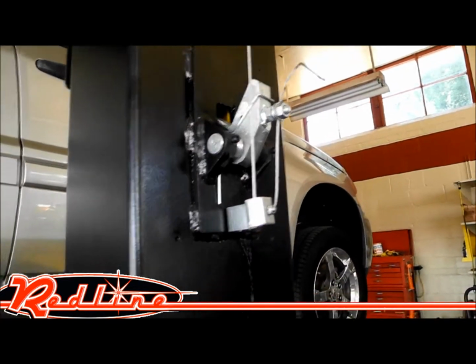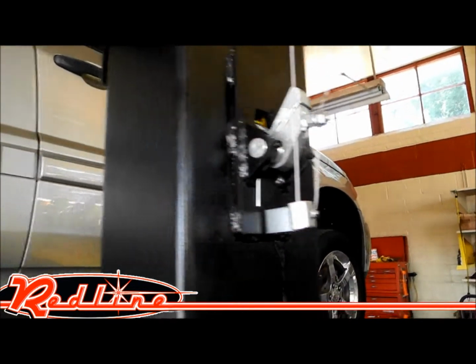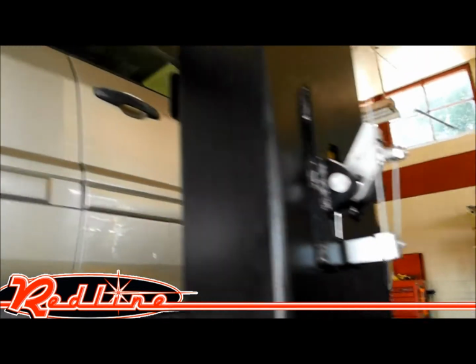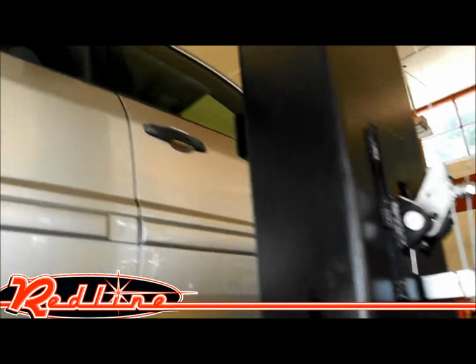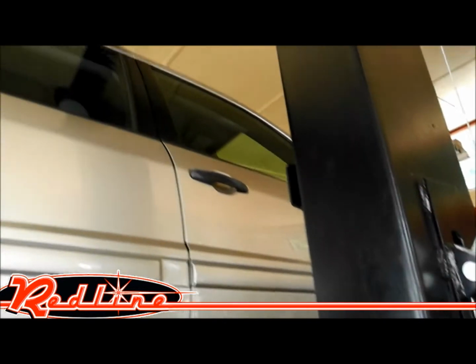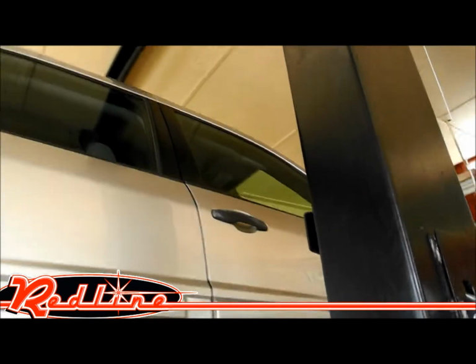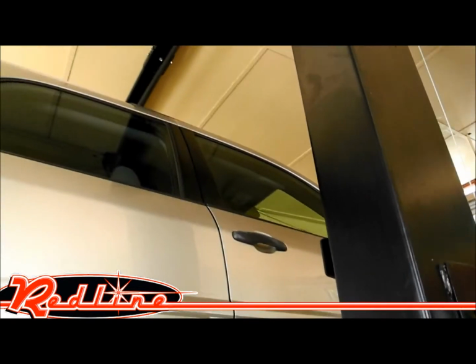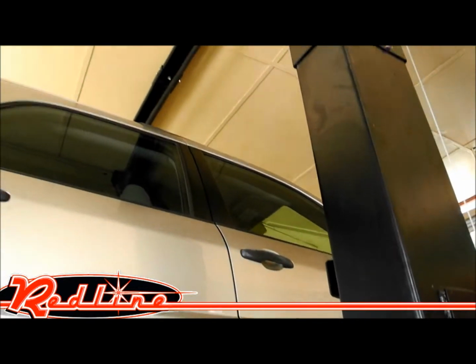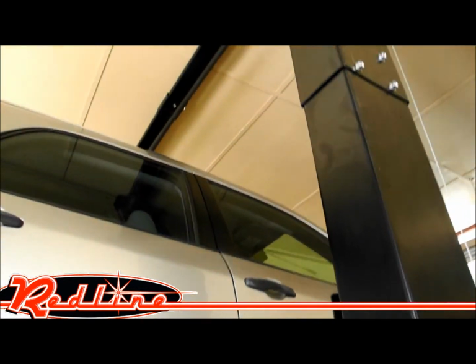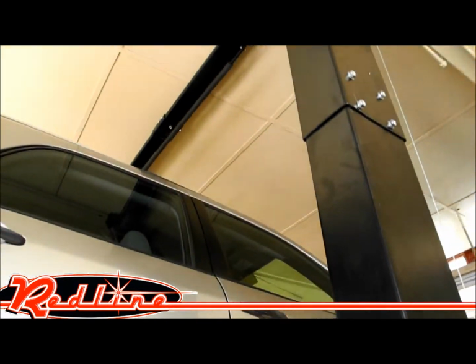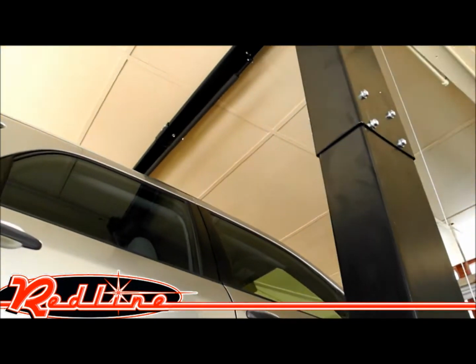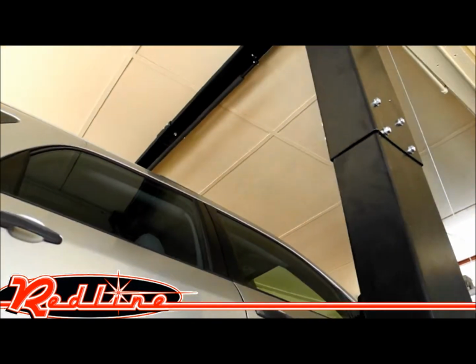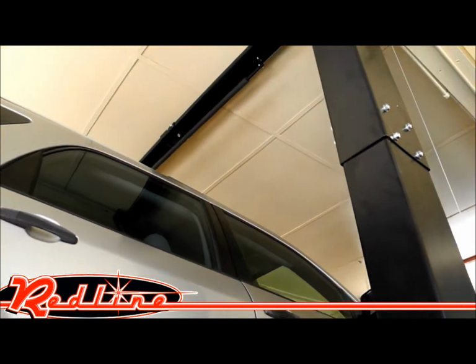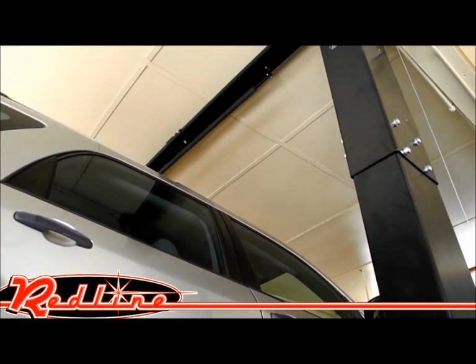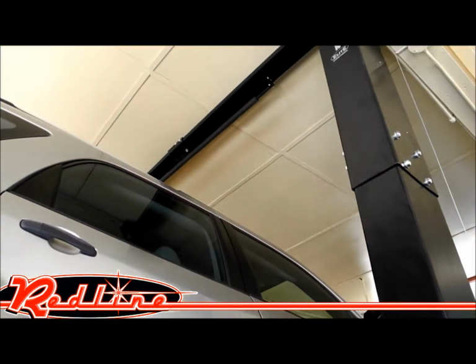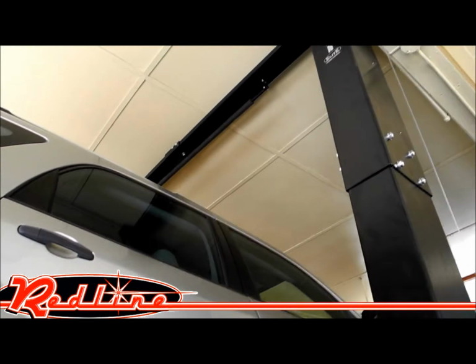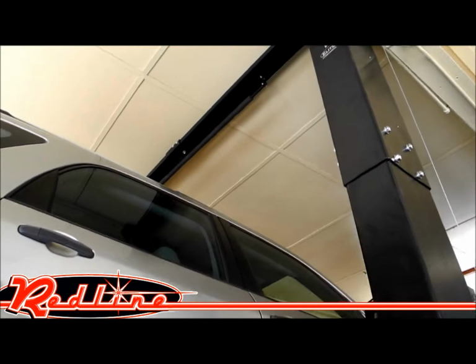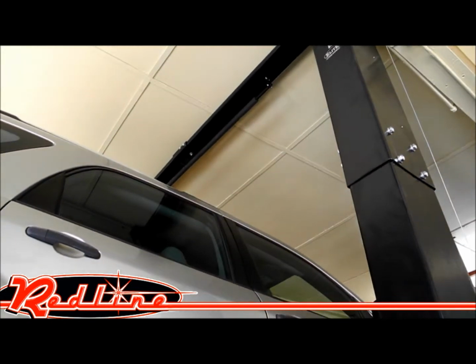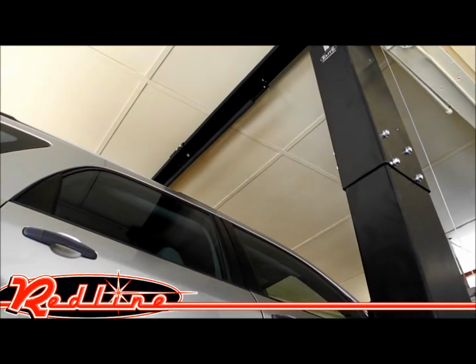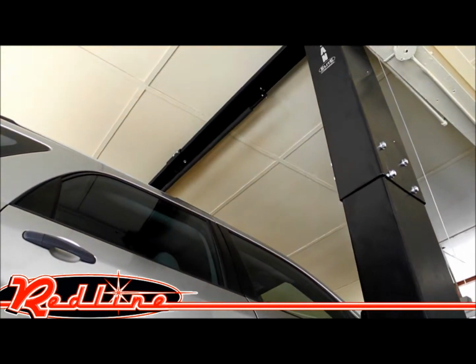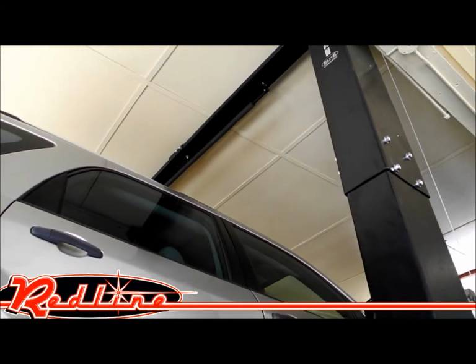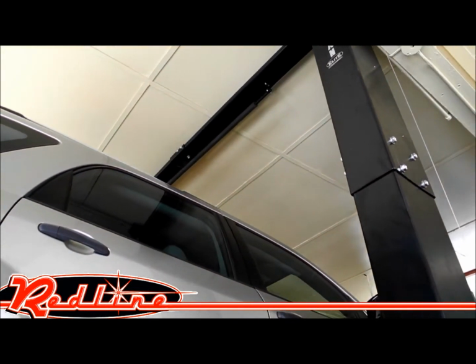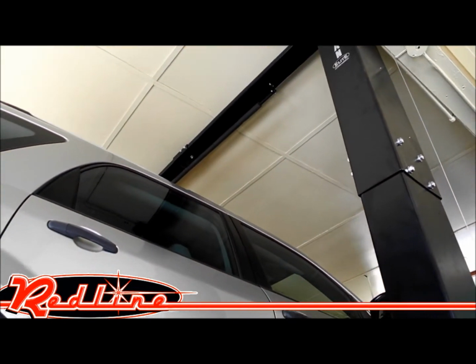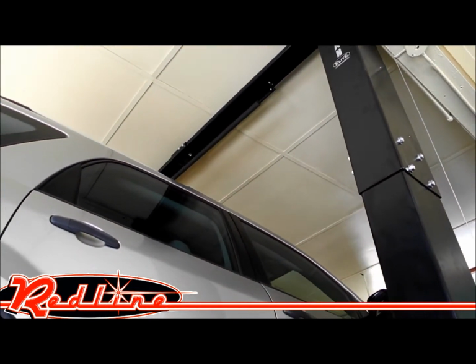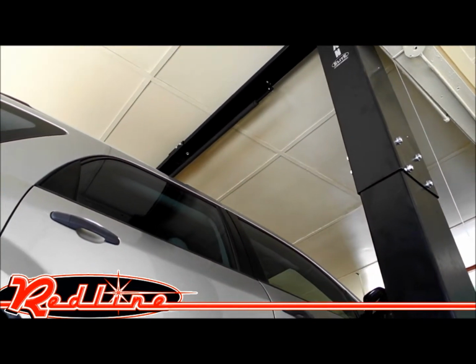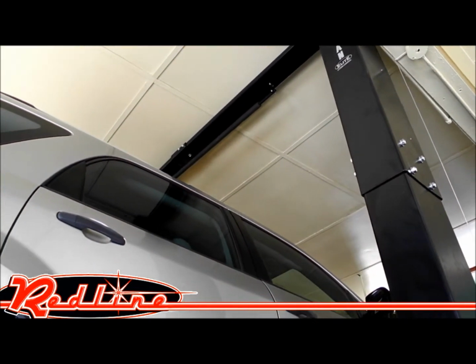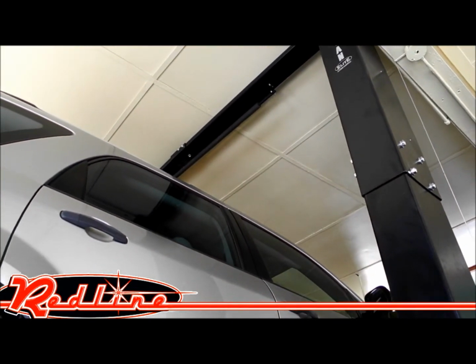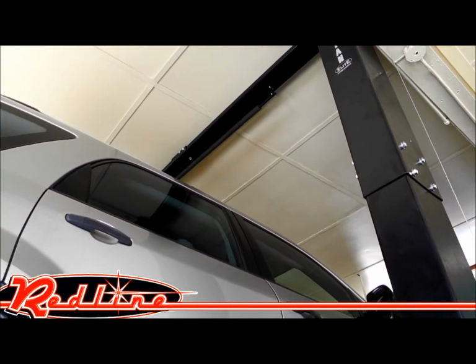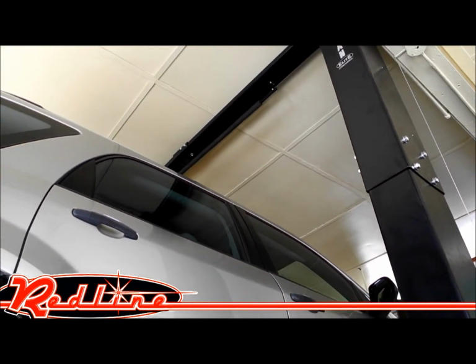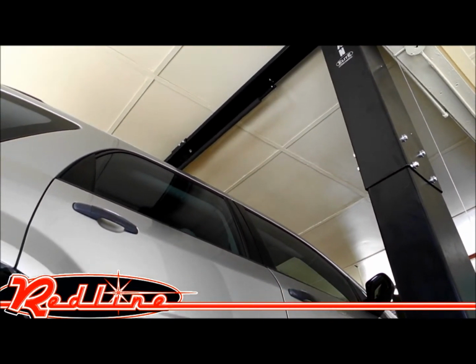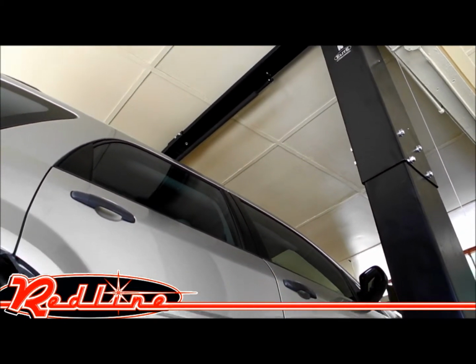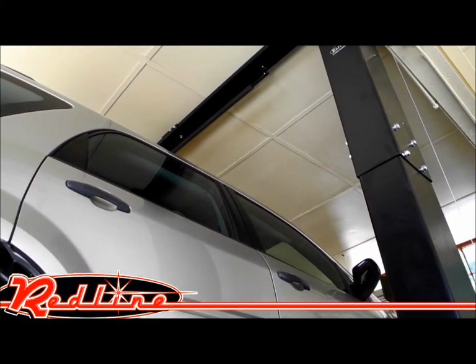This lift has also got an overhead safety cut-off bar that keeps you from raising the vehicle too high and damaging the vehicle.